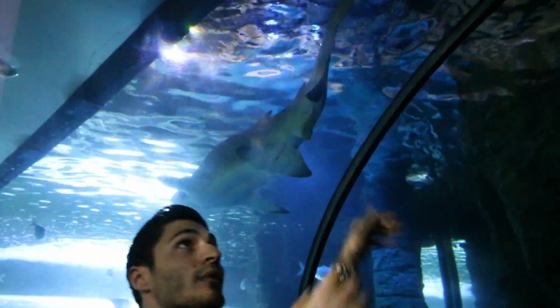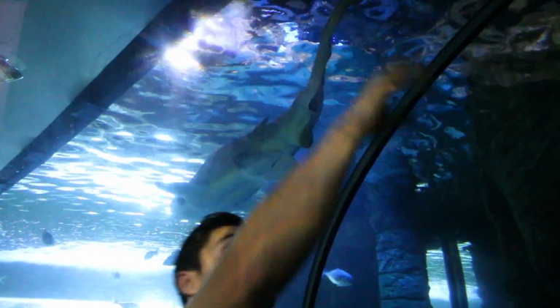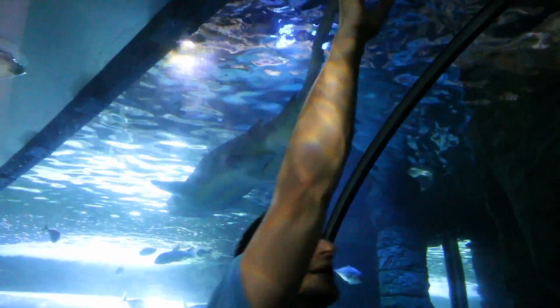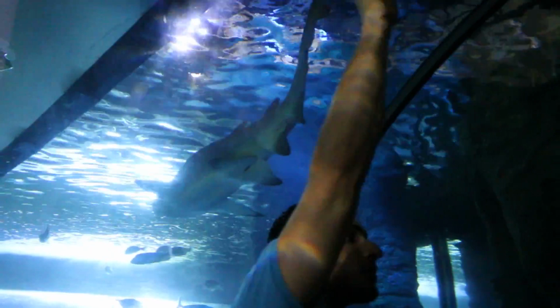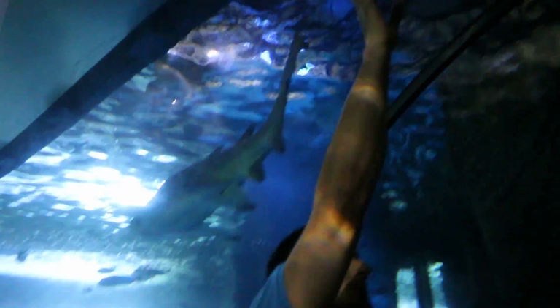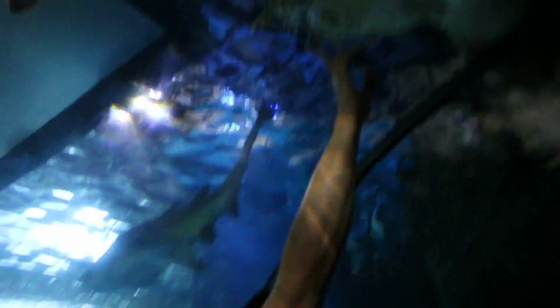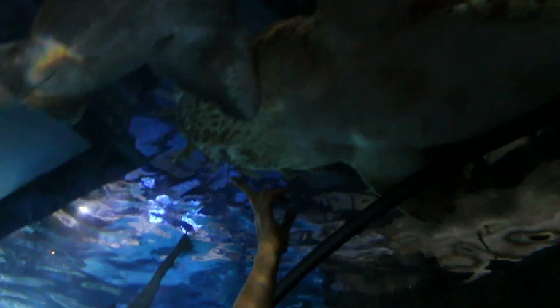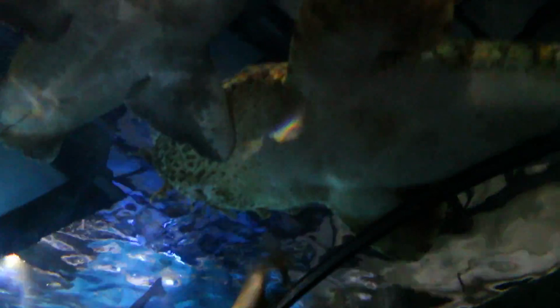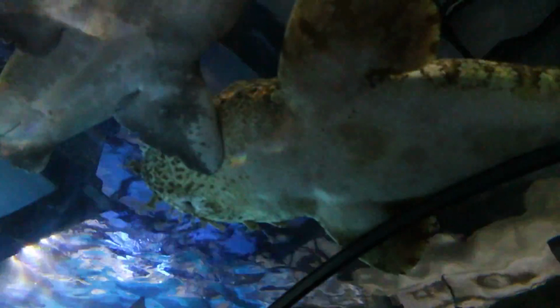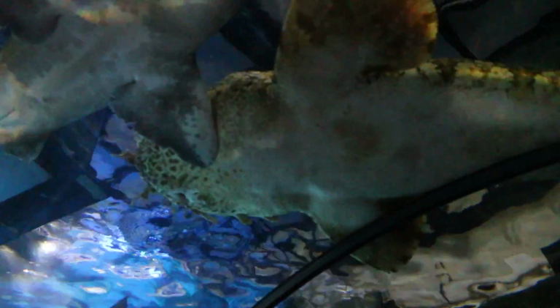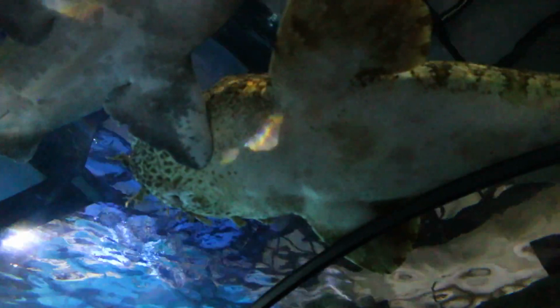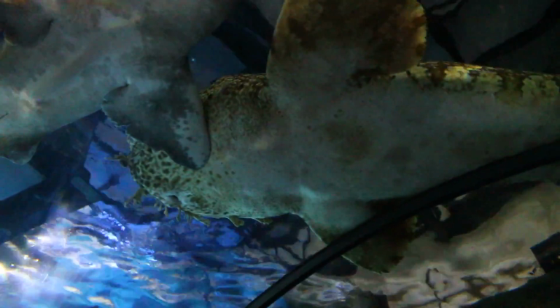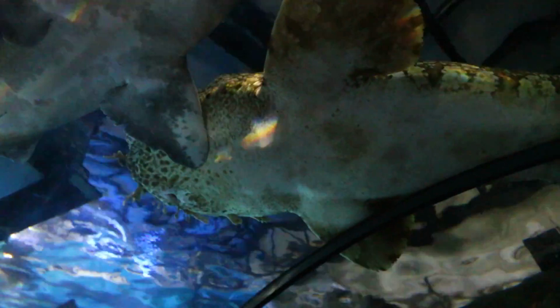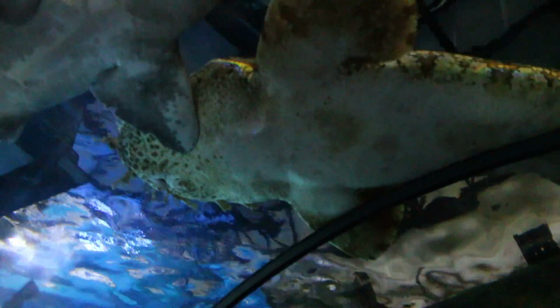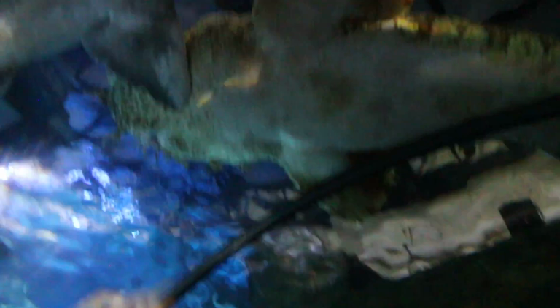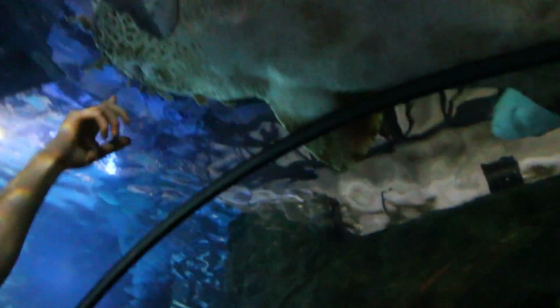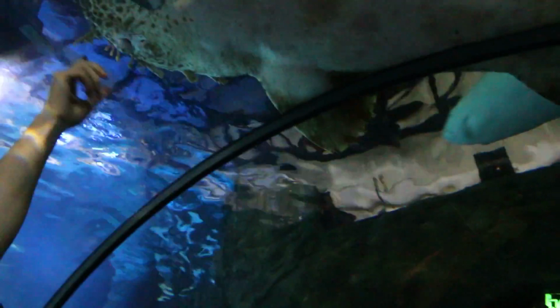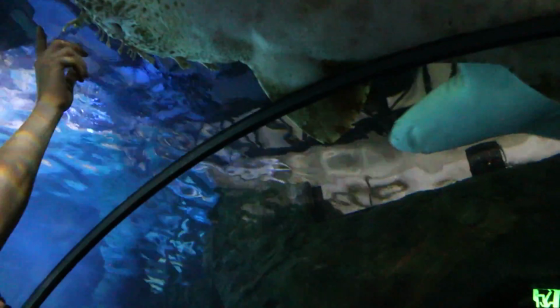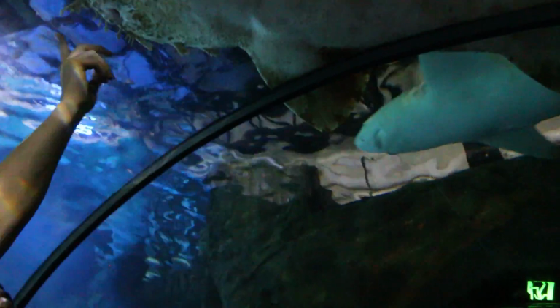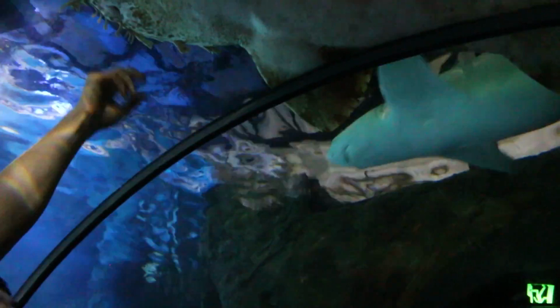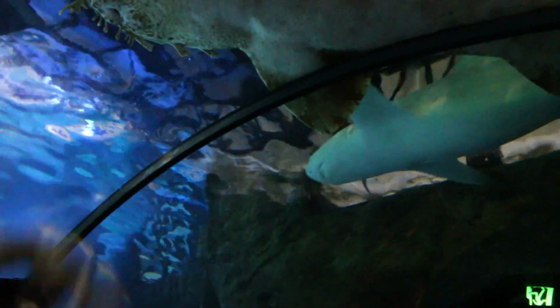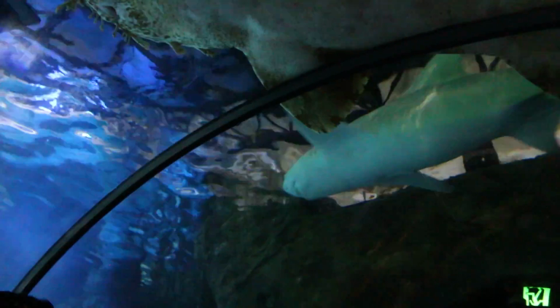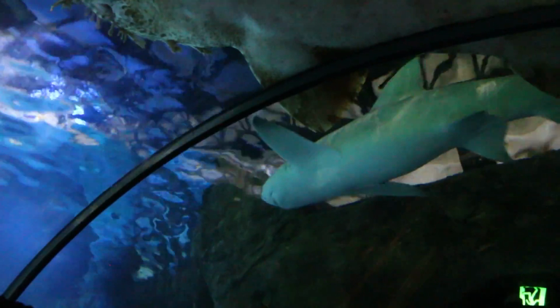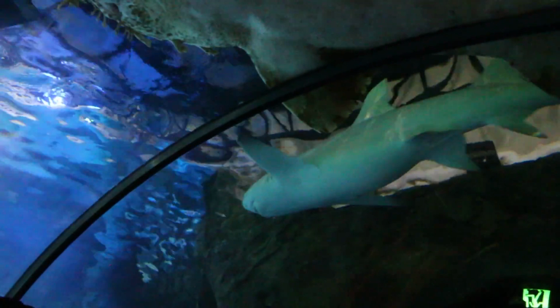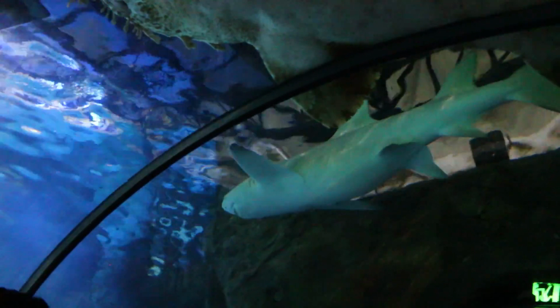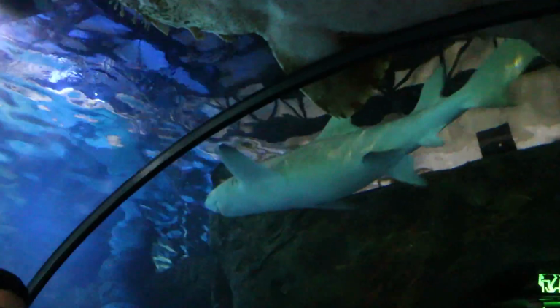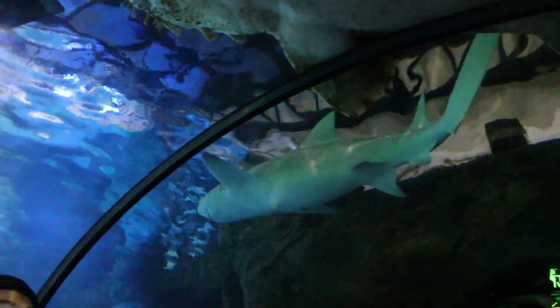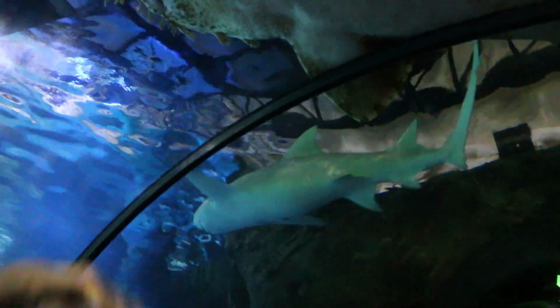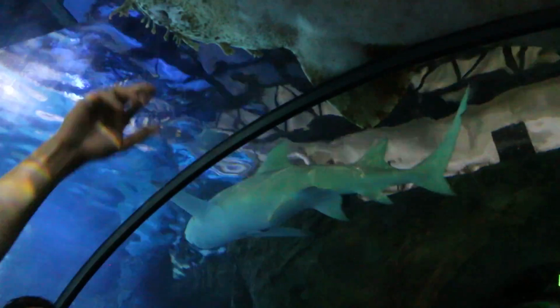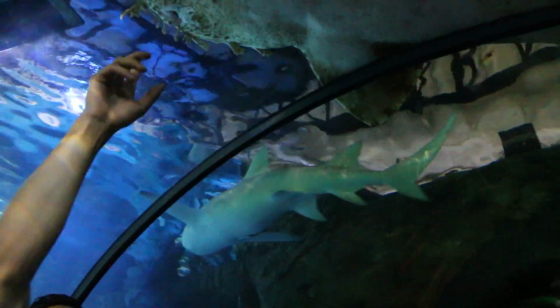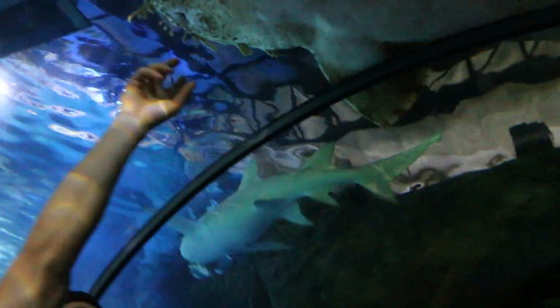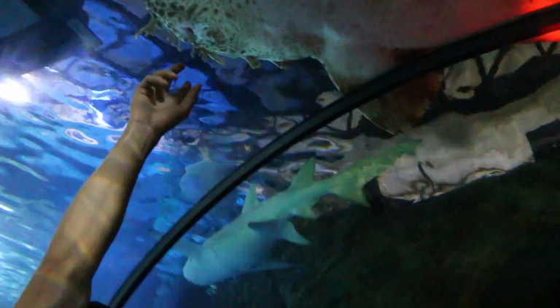We have some wobbegongs. Wobbegong is an Aboriginal word meaning shaggy beard. This is one of my favourites.